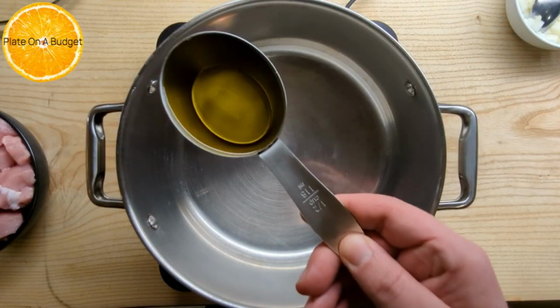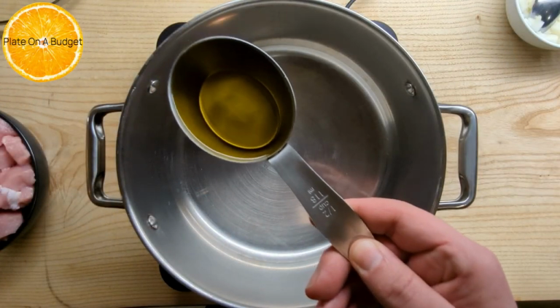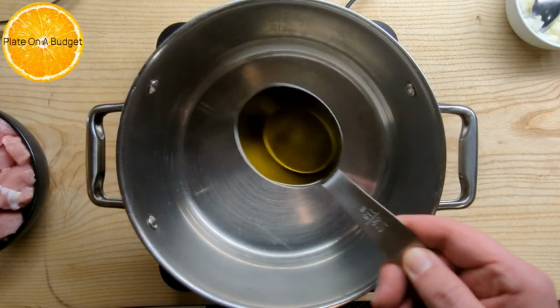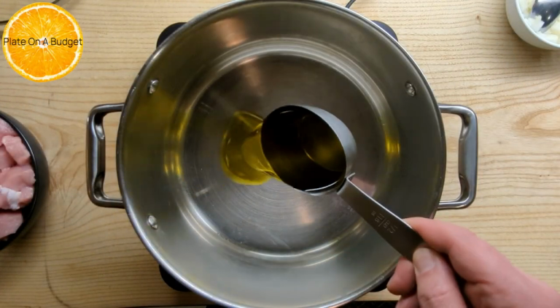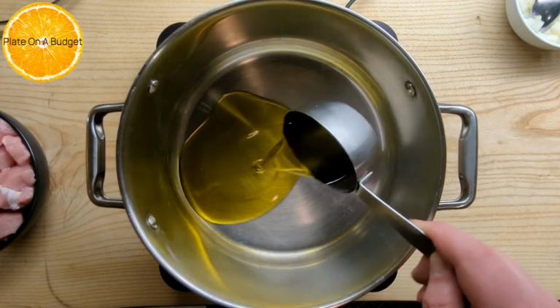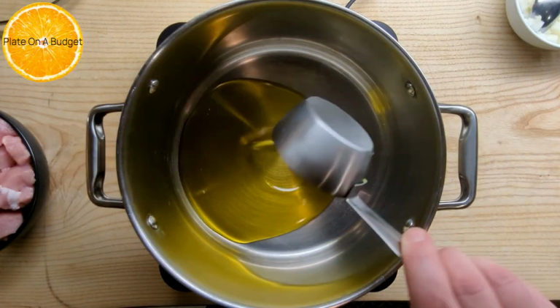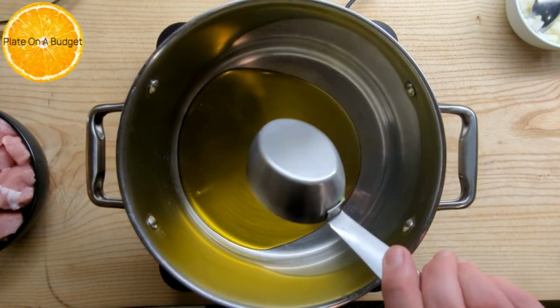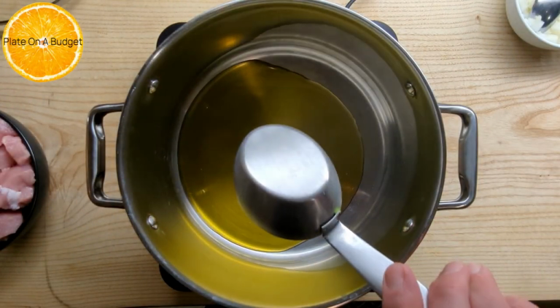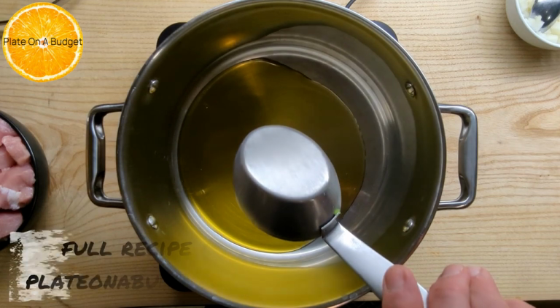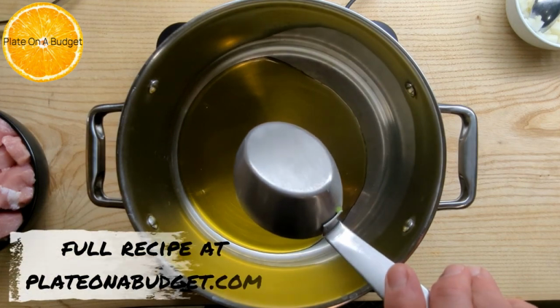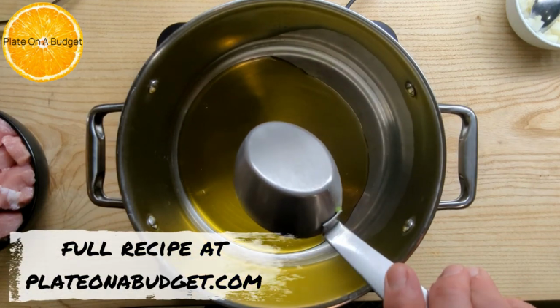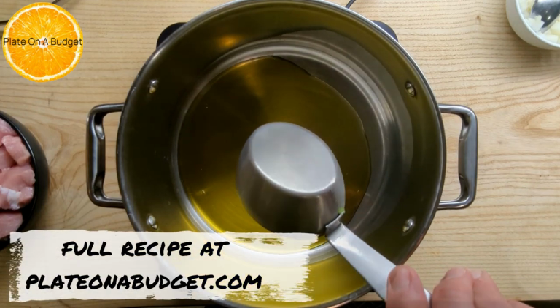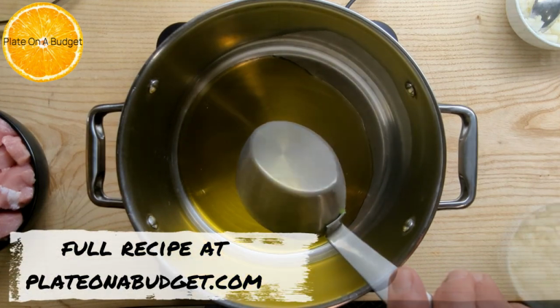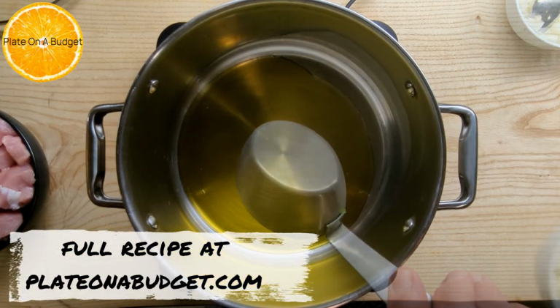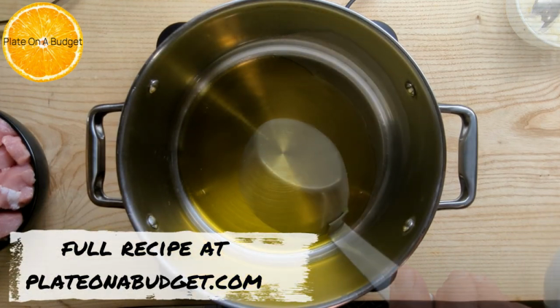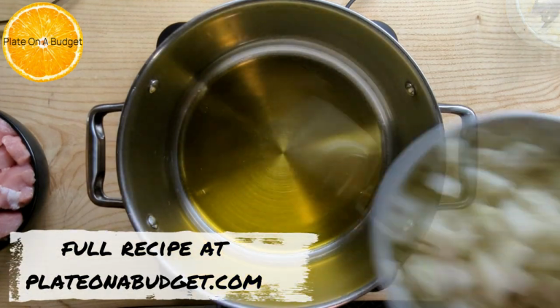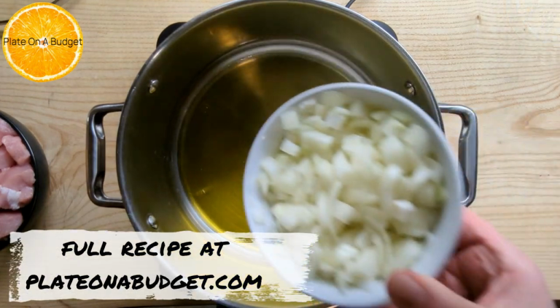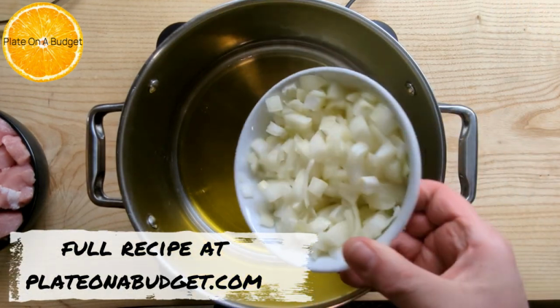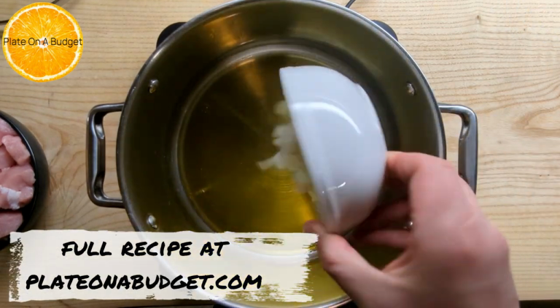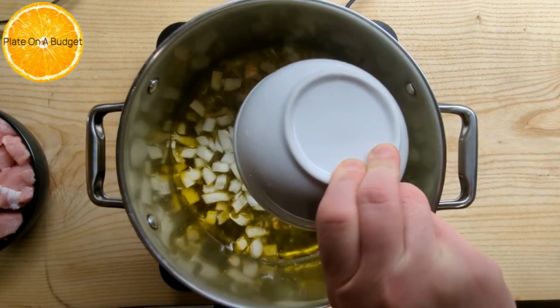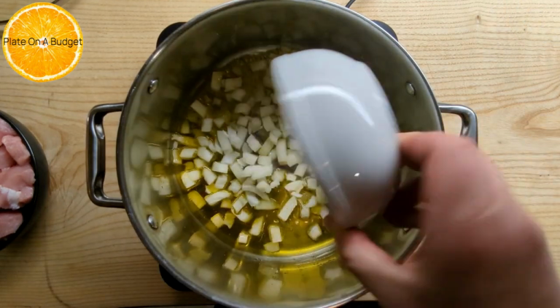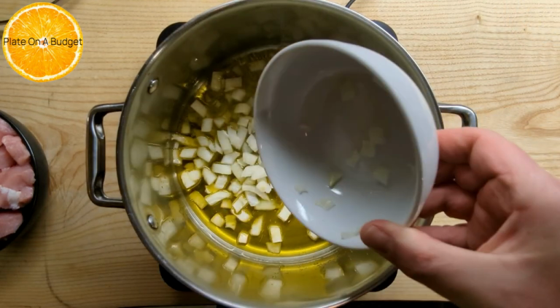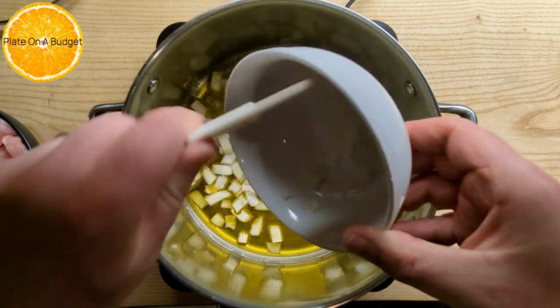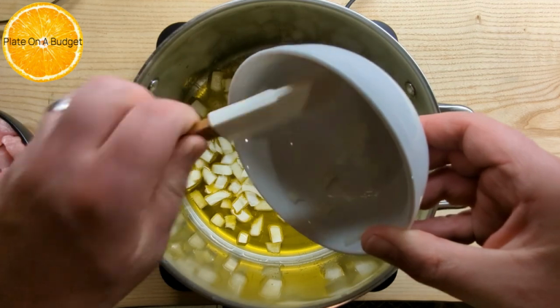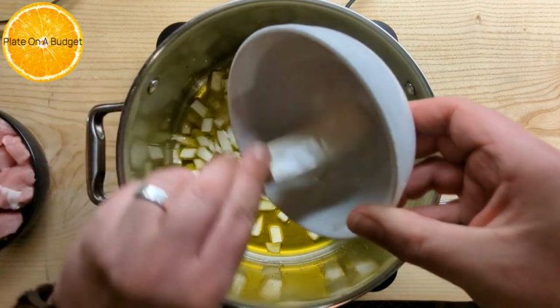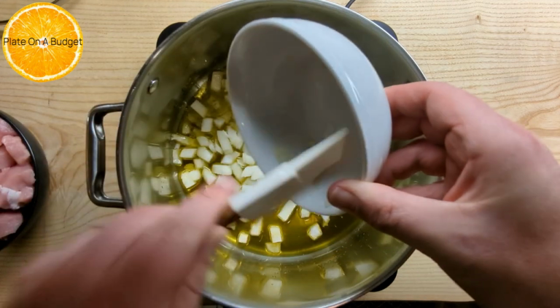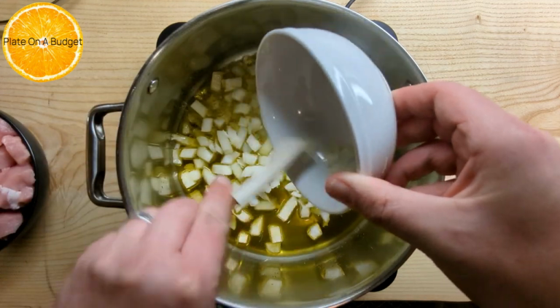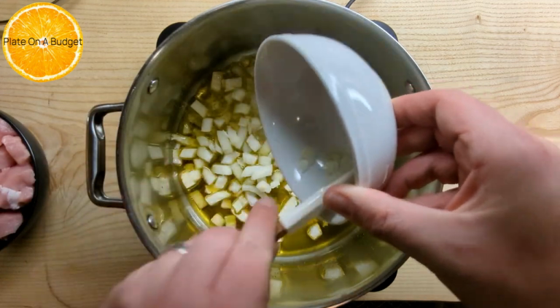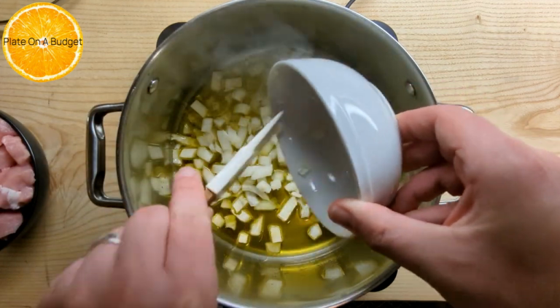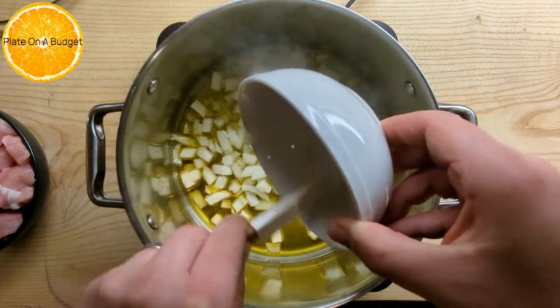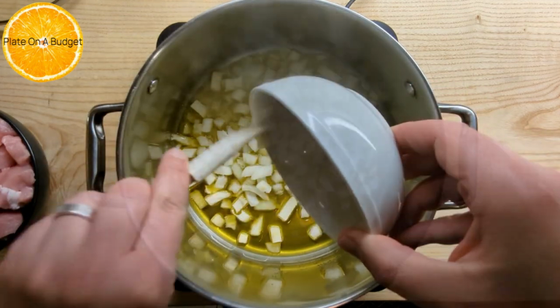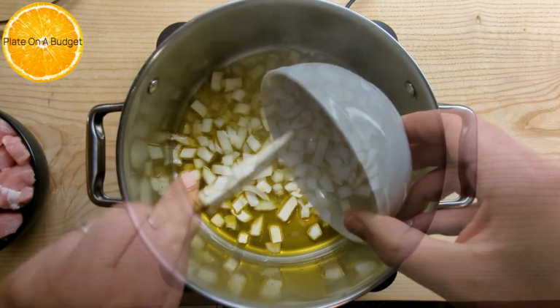In a pot, add 150 grams of olive oil. When the oil is heated up, add two finely chopped onions and one finely chopped clove.